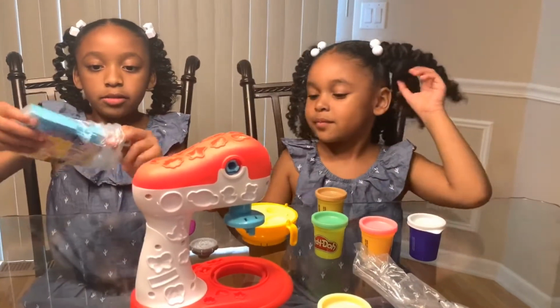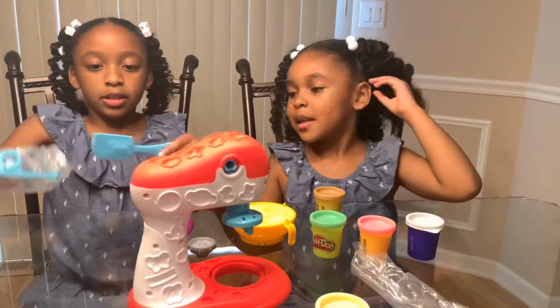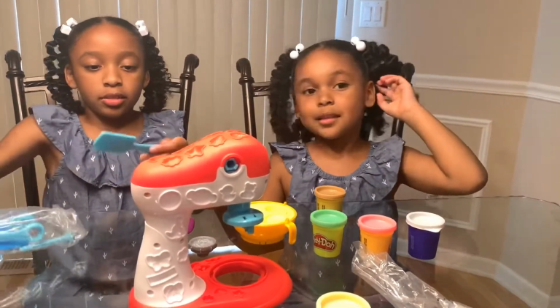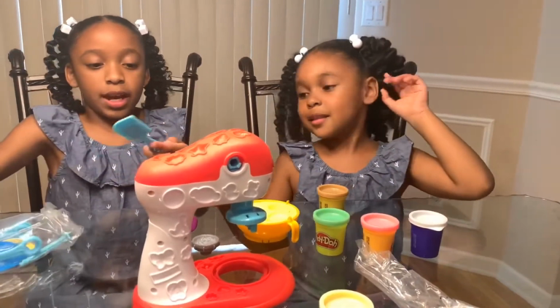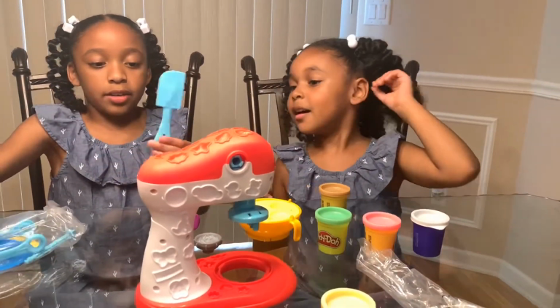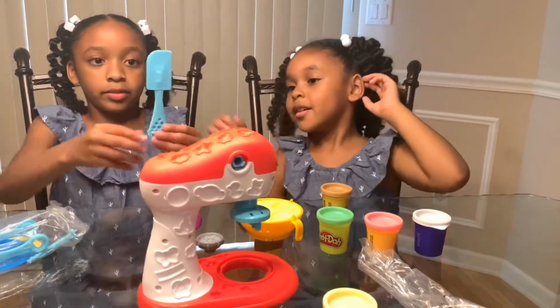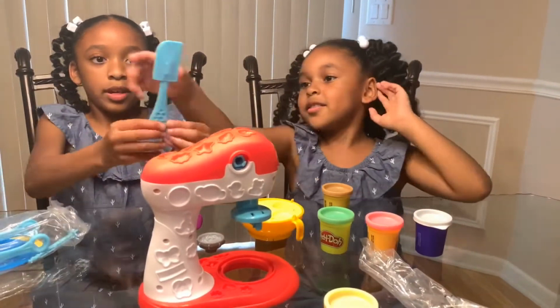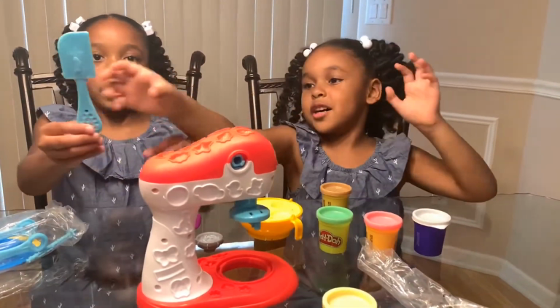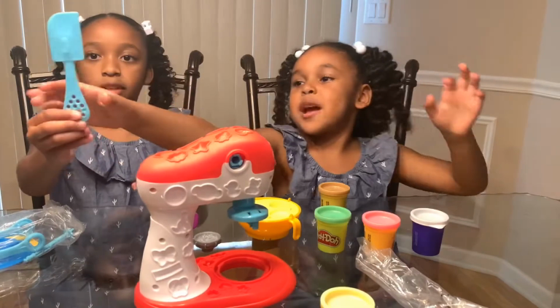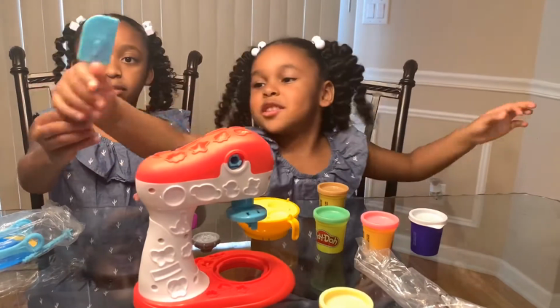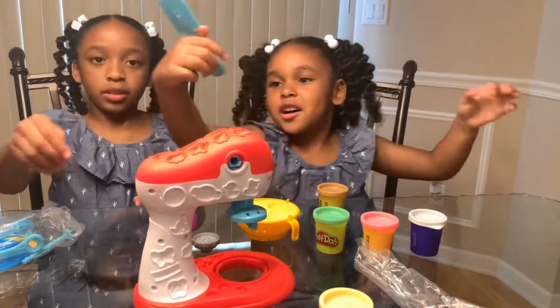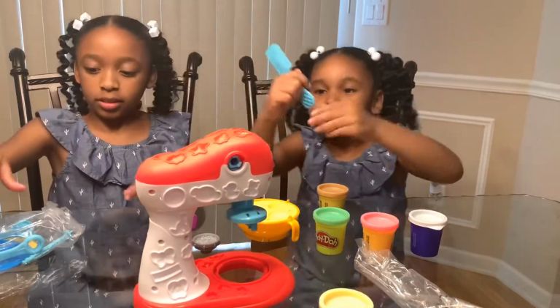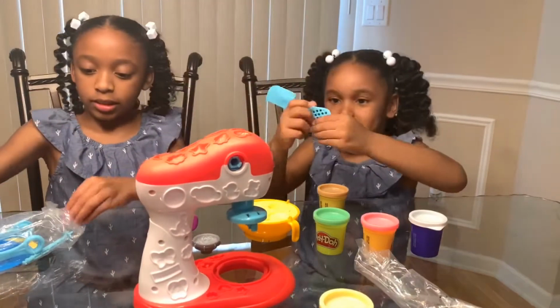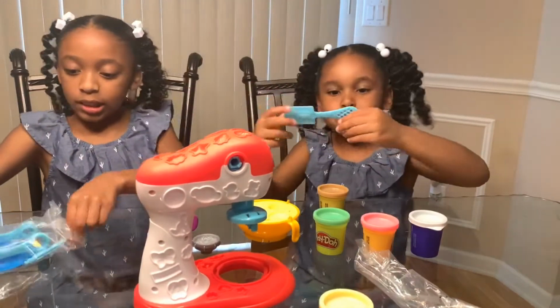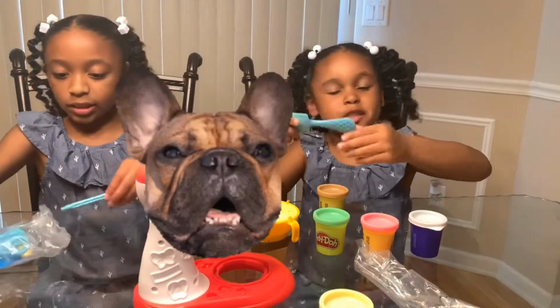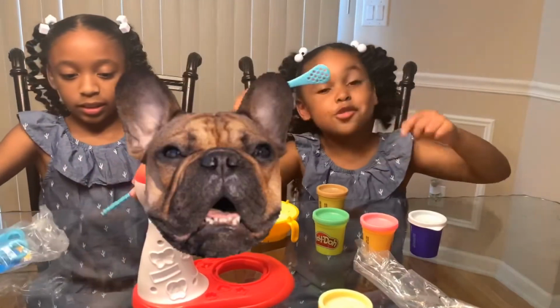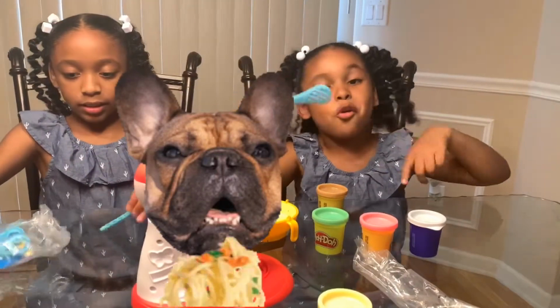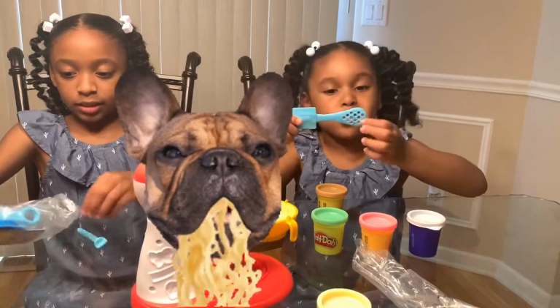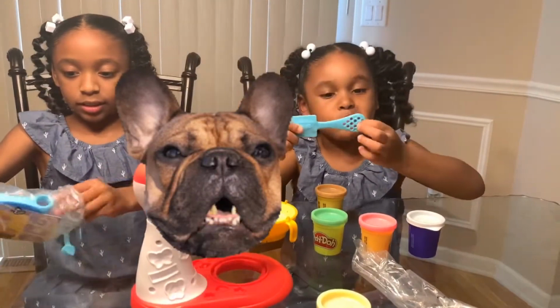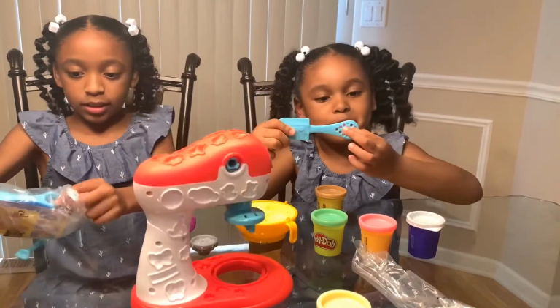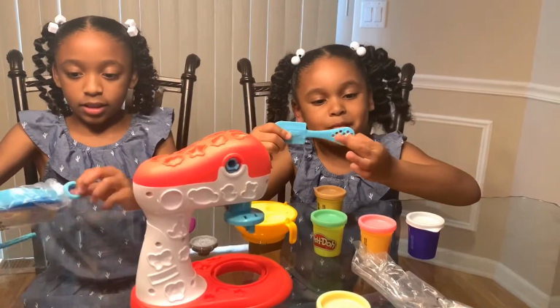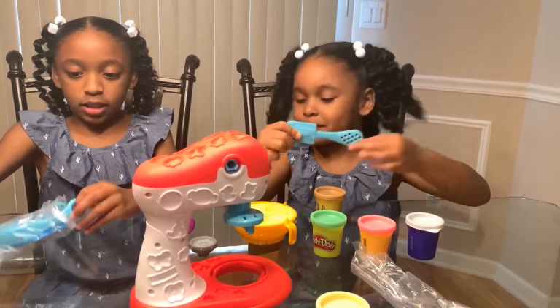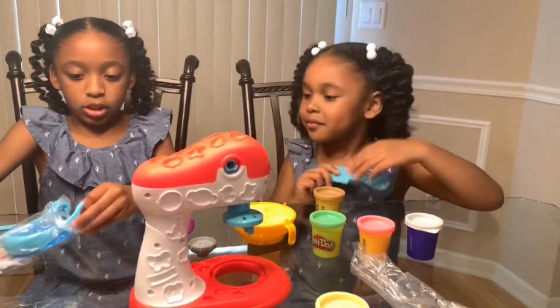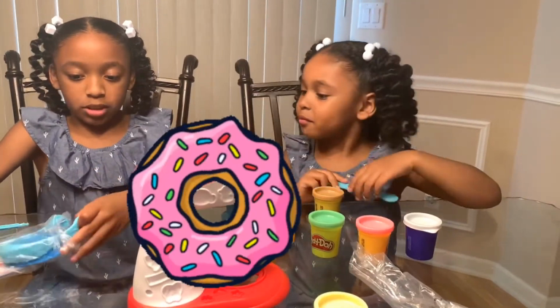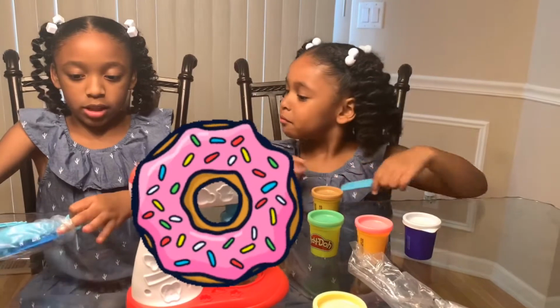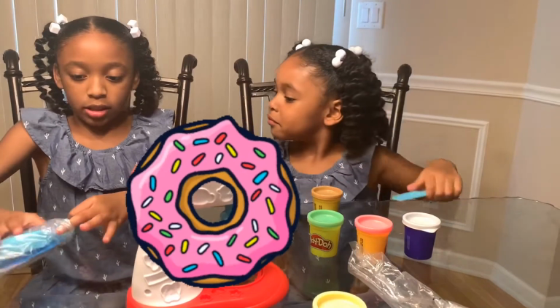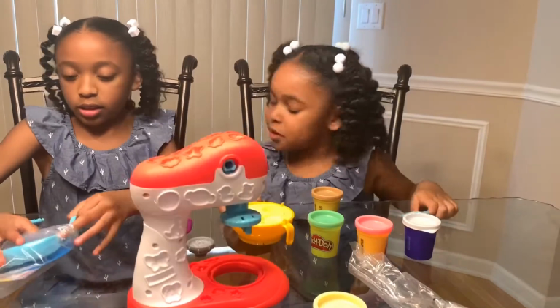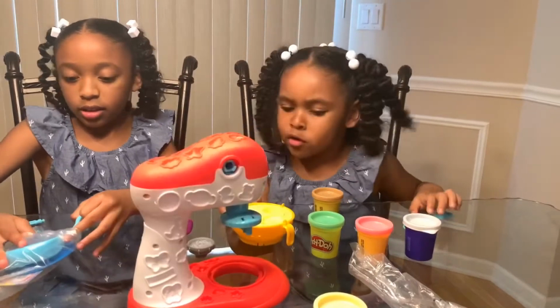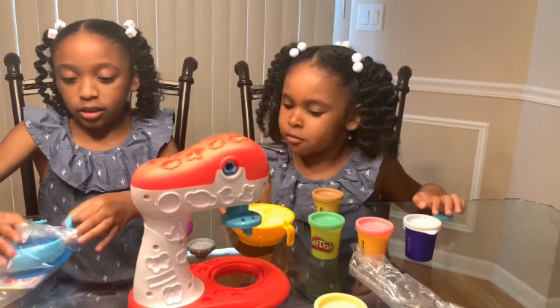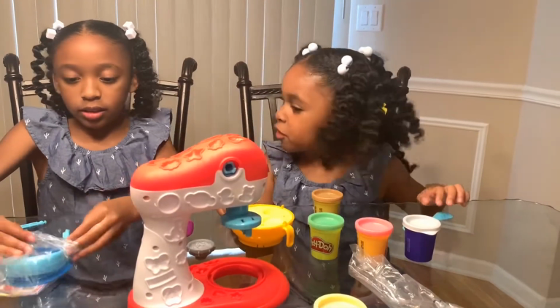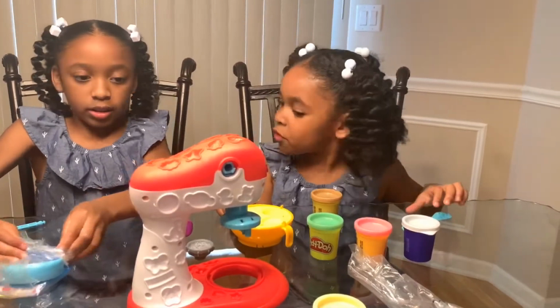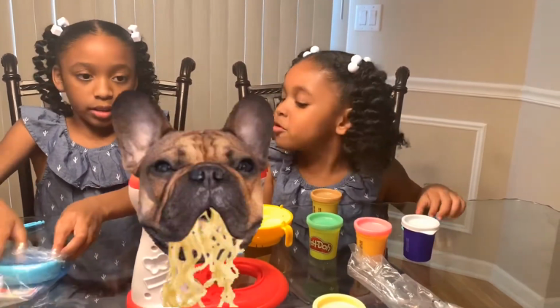Now we have the spatula that comes with a noodle holder. That's for sprinkles, I think. No, it's not for sprinkles, it's for noodles.